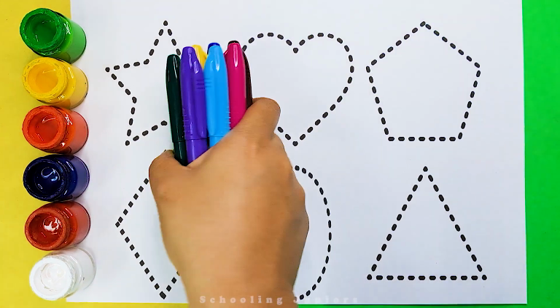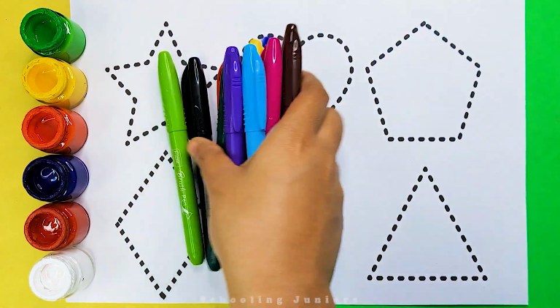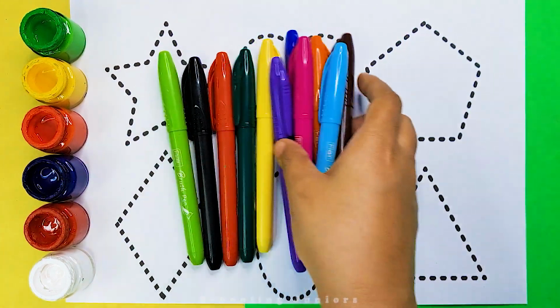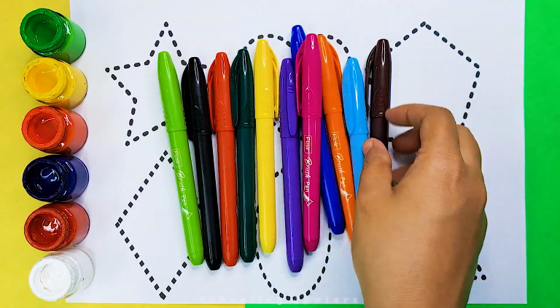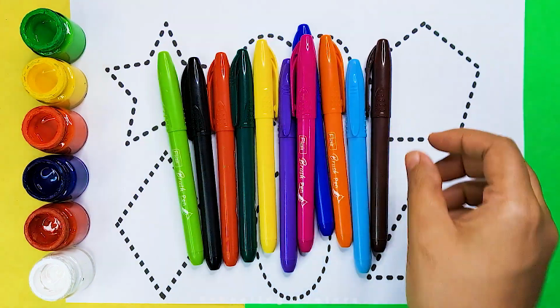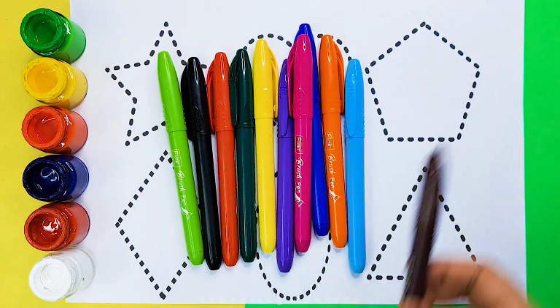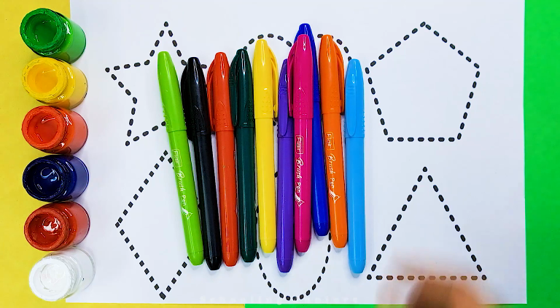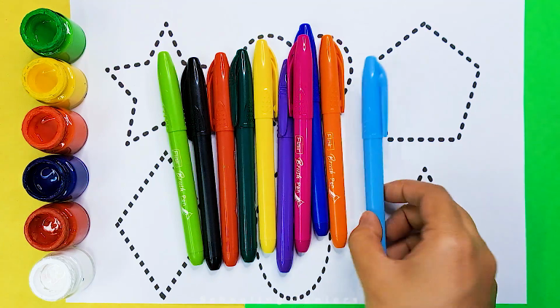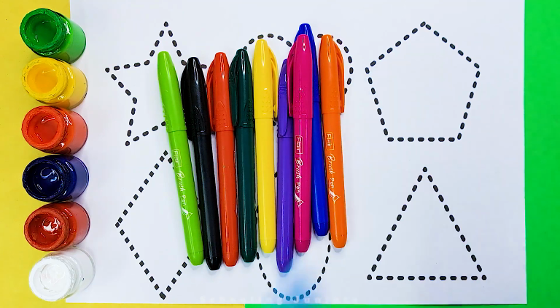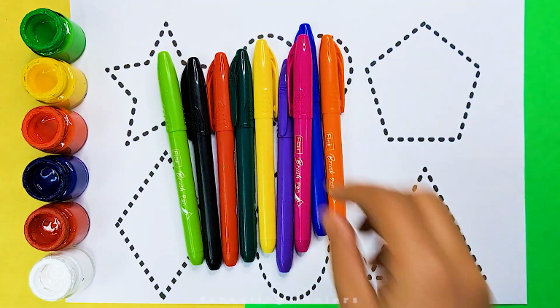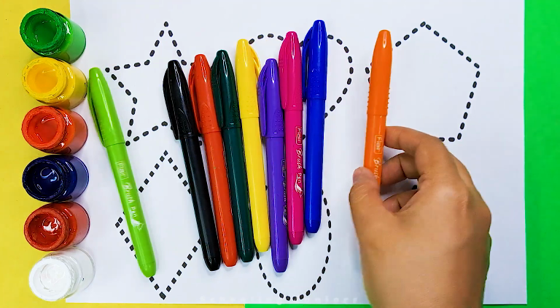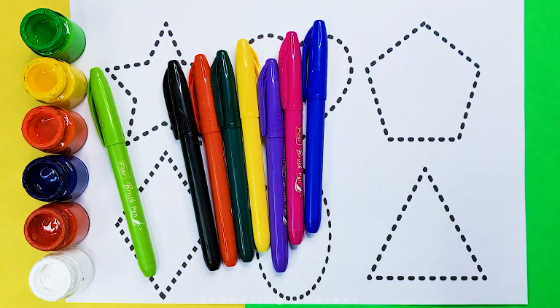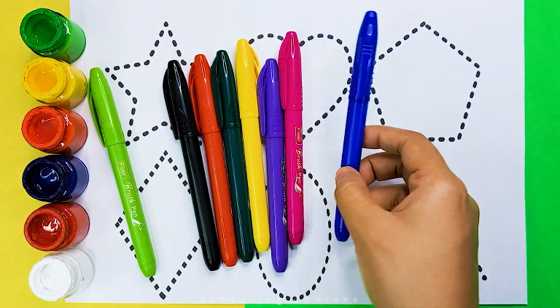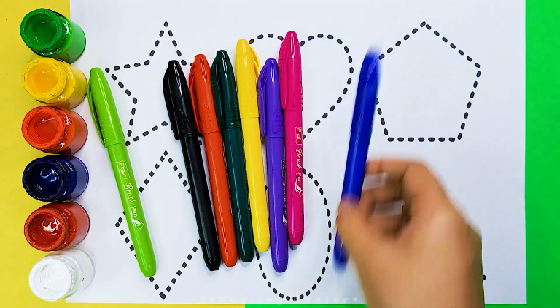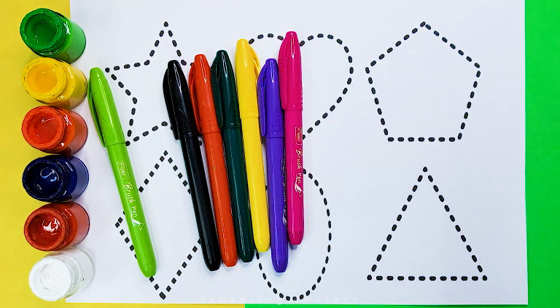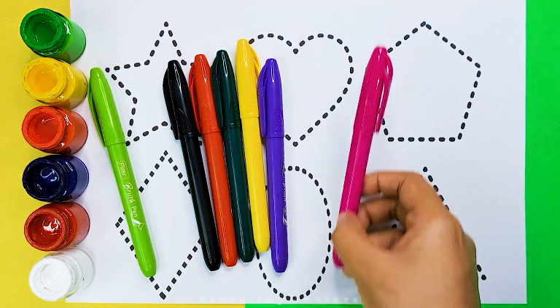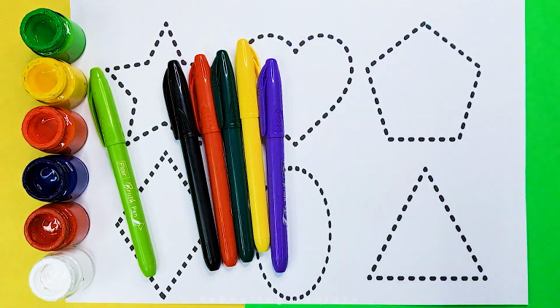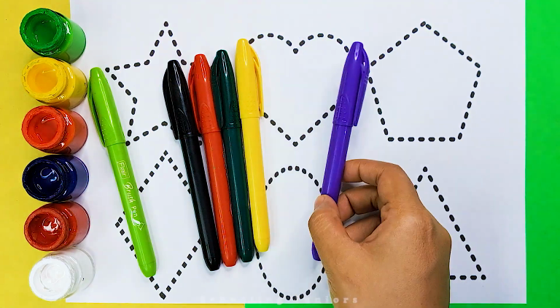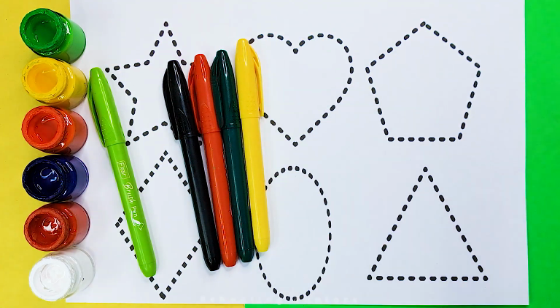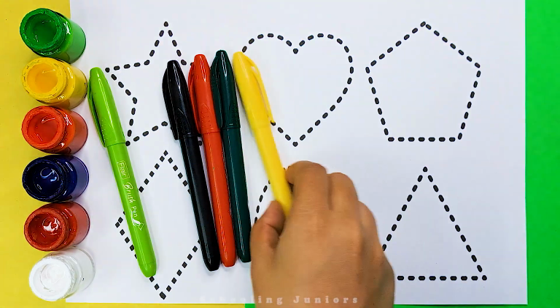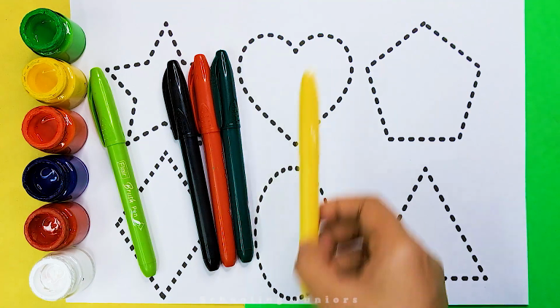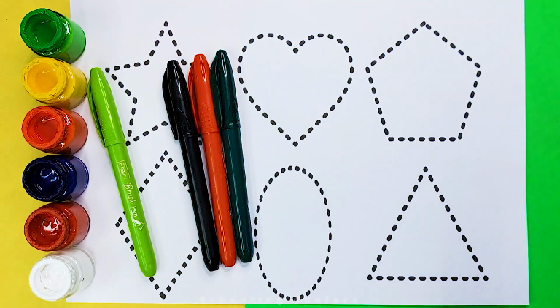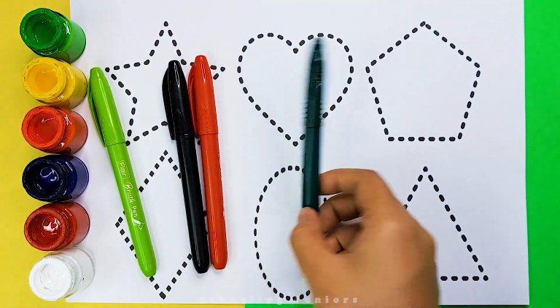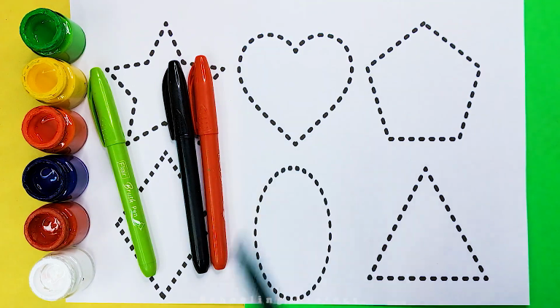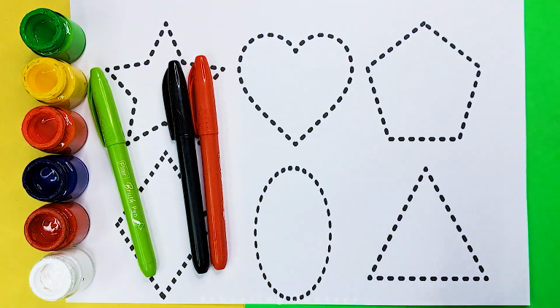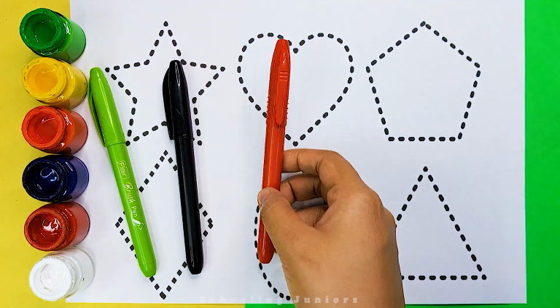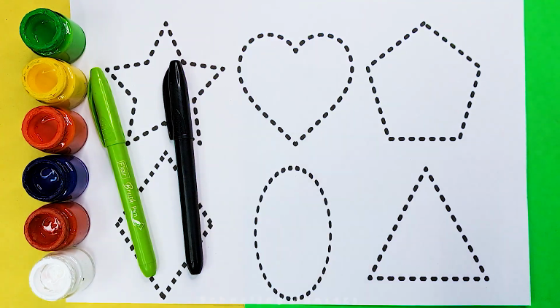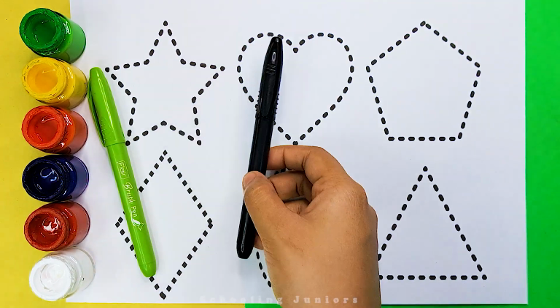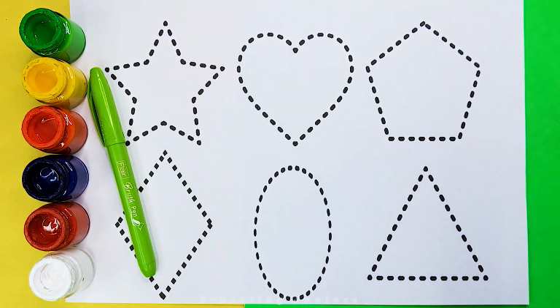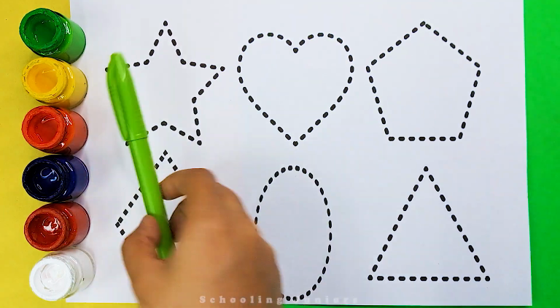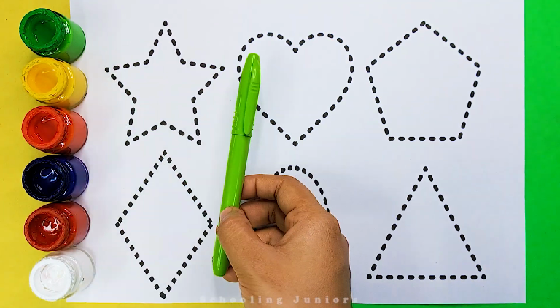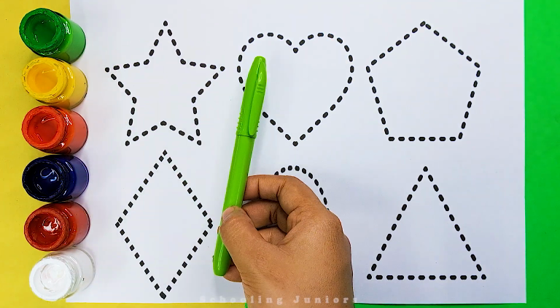Let's learn some colors. Brown color, sky blue color, orange color, dark blue color, pink color, purple color, yellow color, dark green color, red color, black color, light green color.